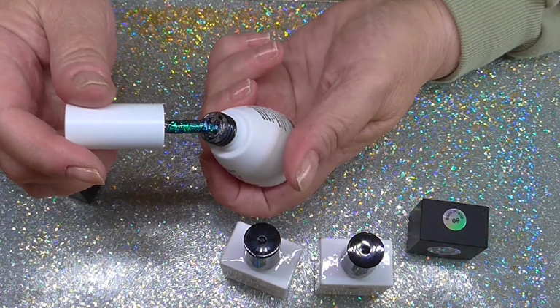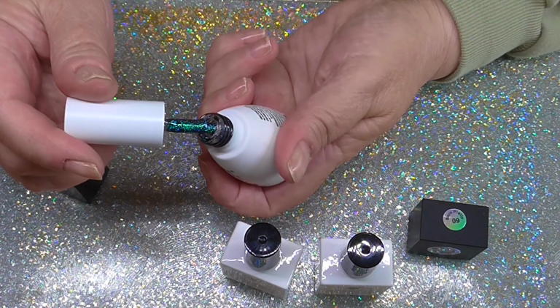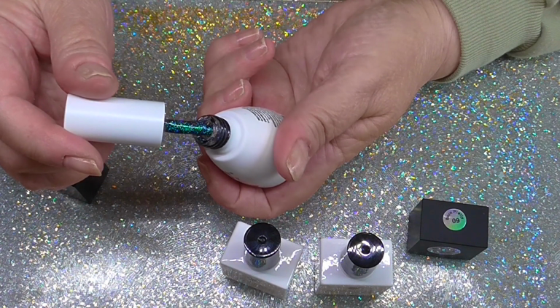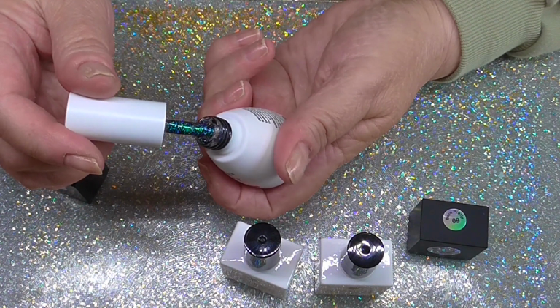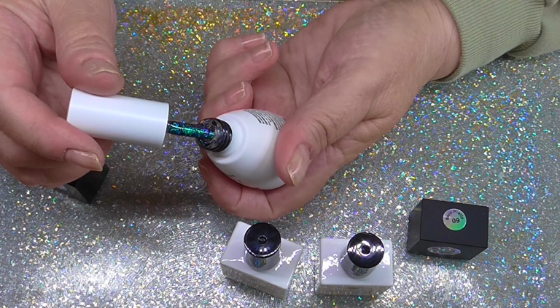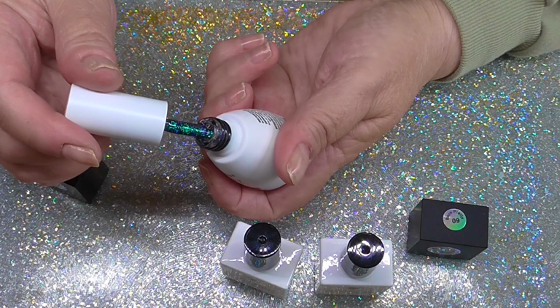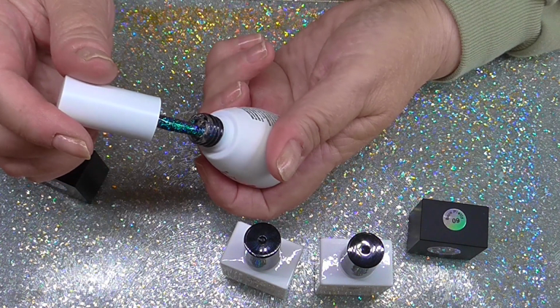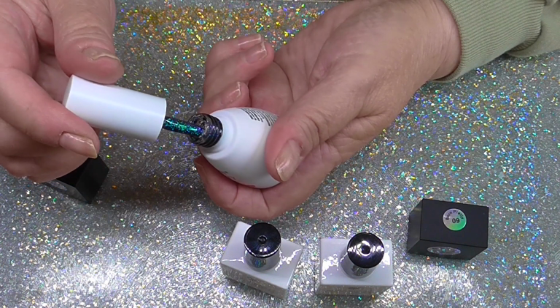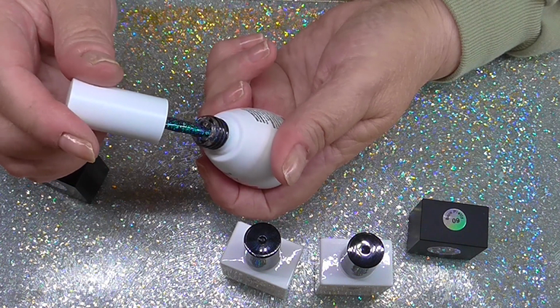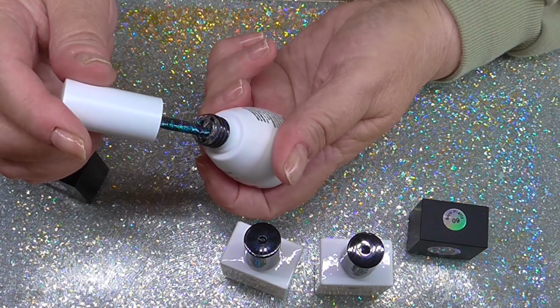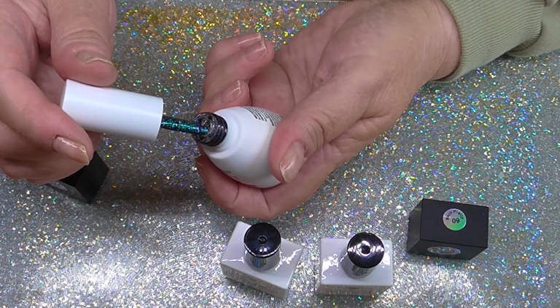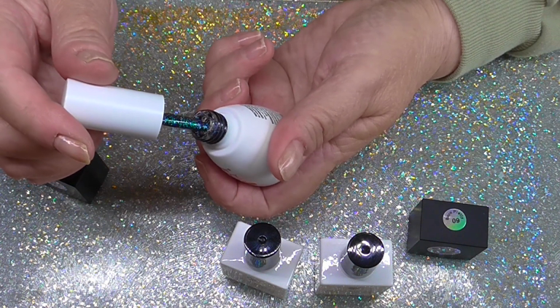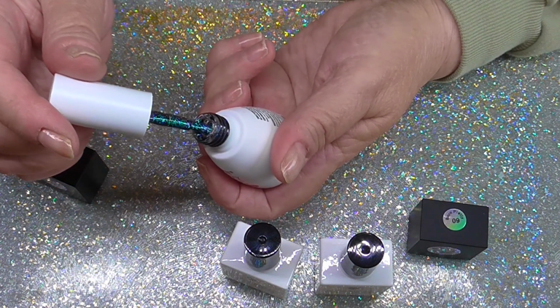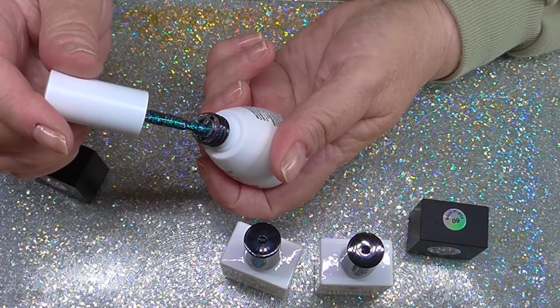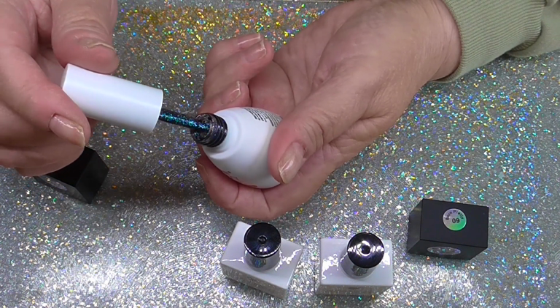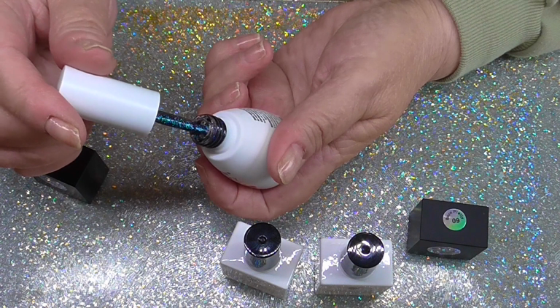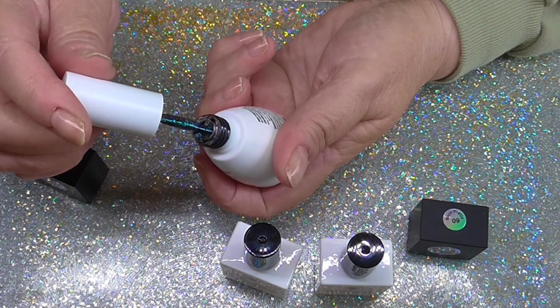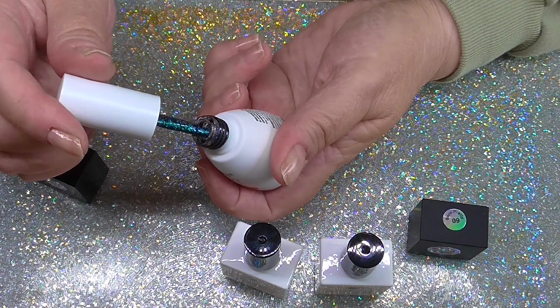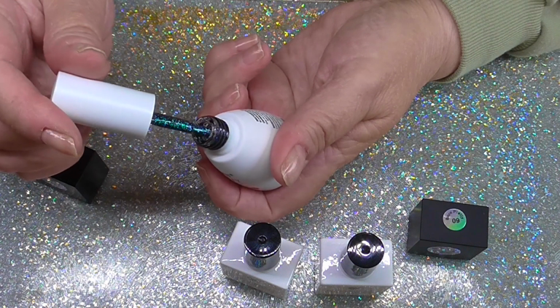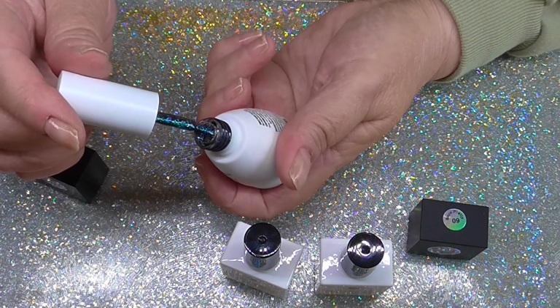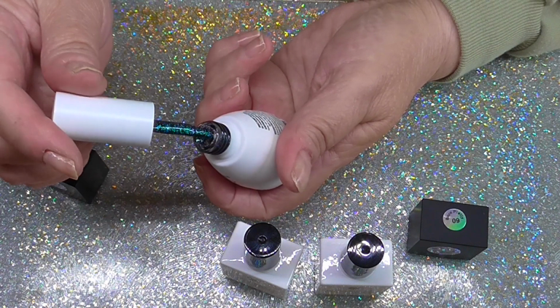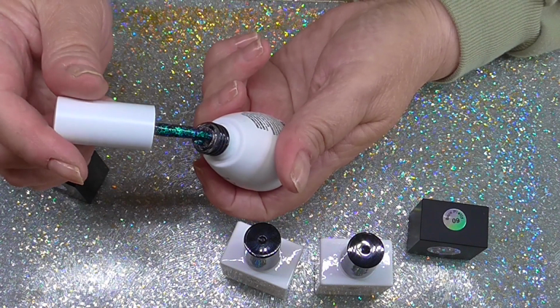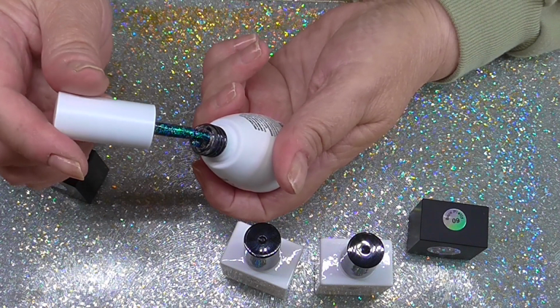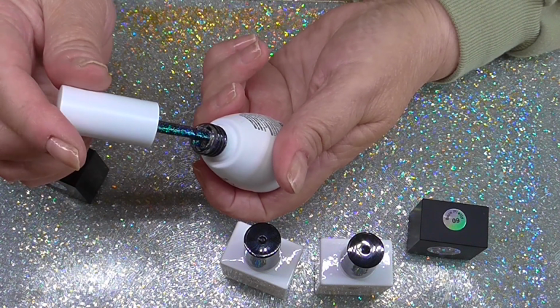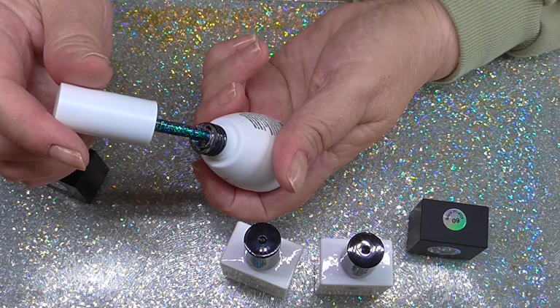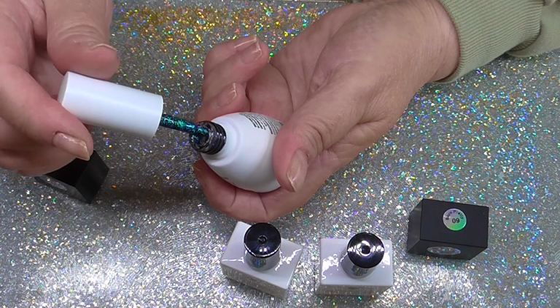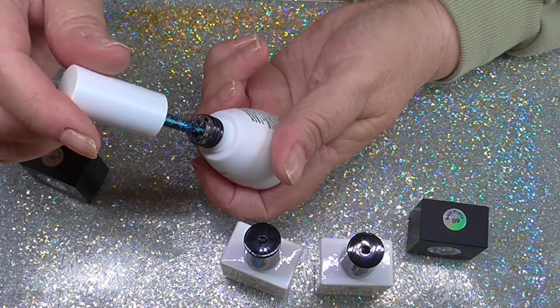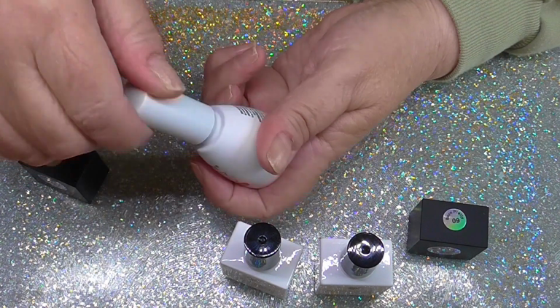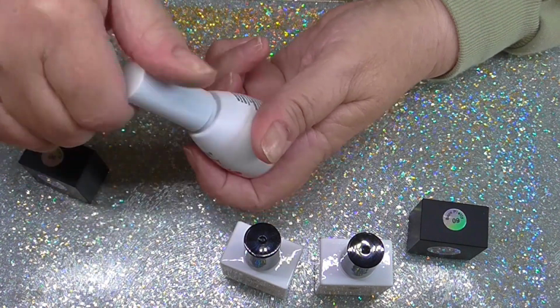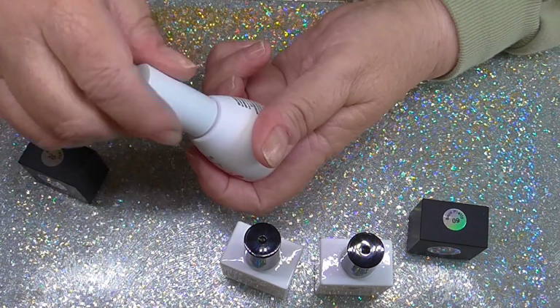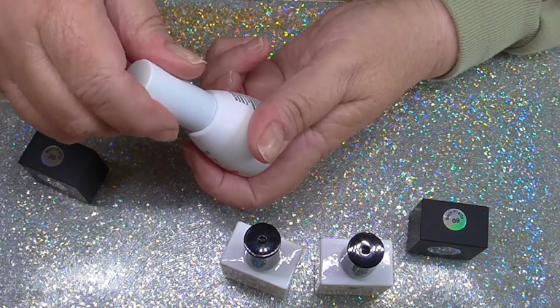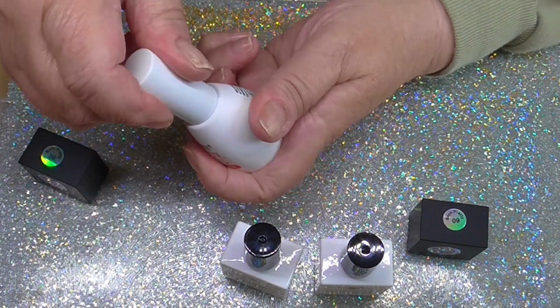Look at the colours in that. I can't think of the name — camouflage, not camouflage. Like a chameleon. All different colours in there. But I'll do a nail with that as well.